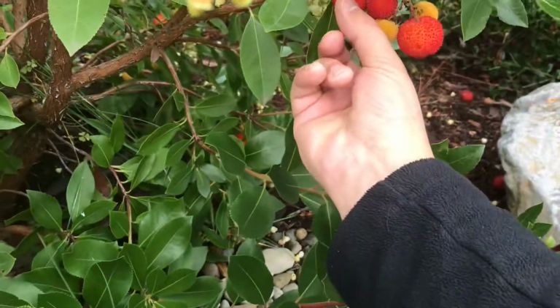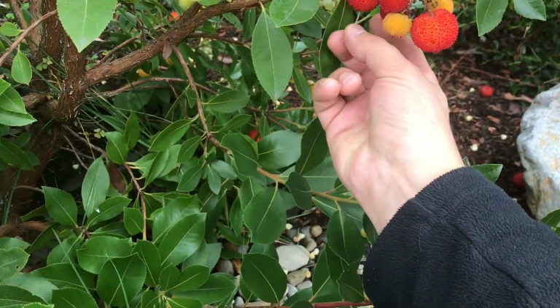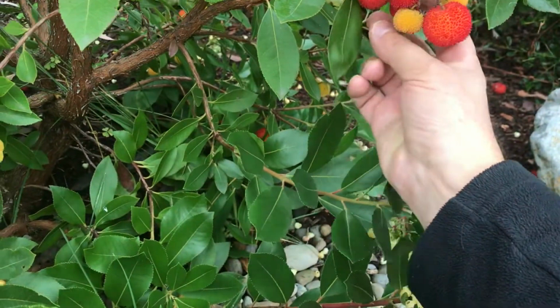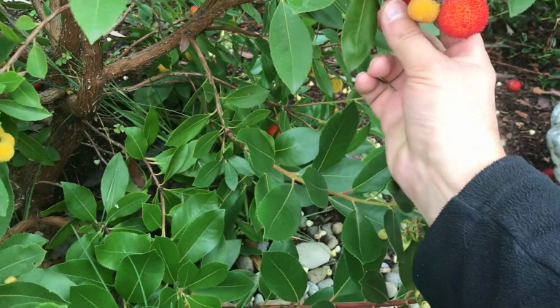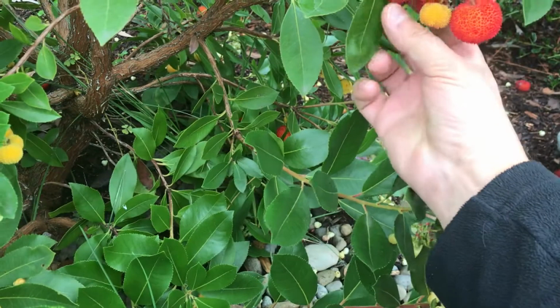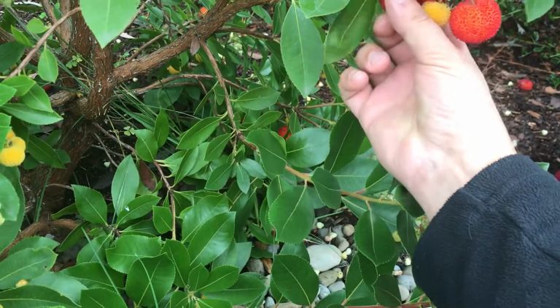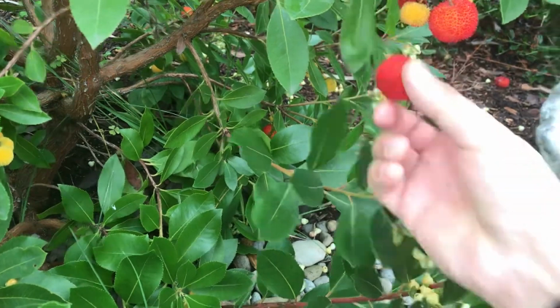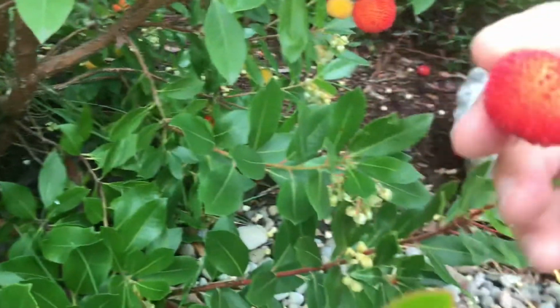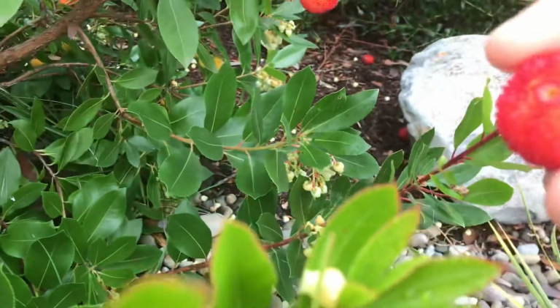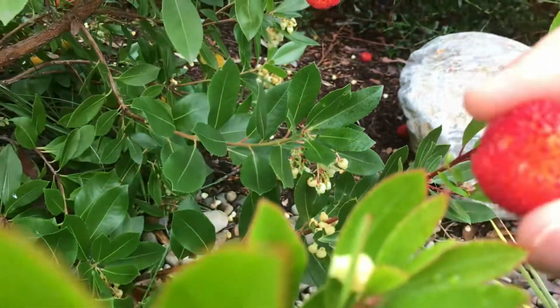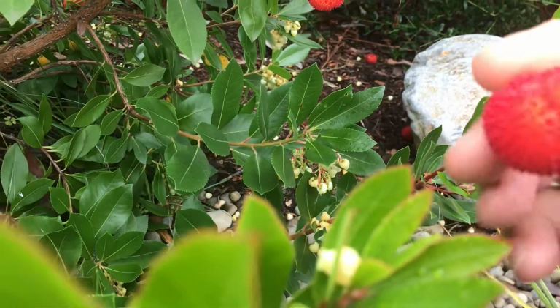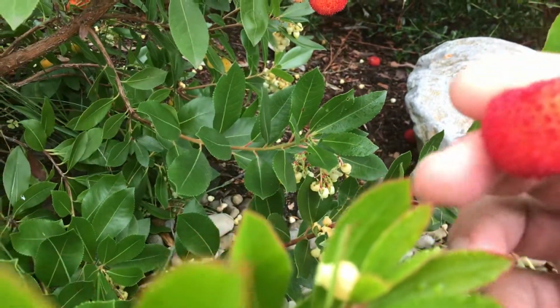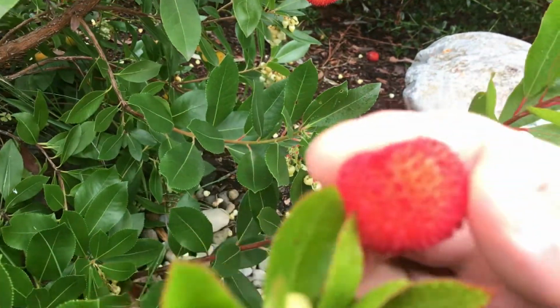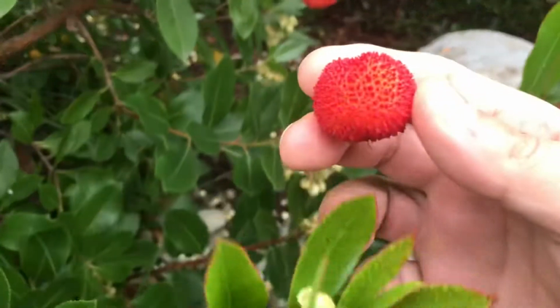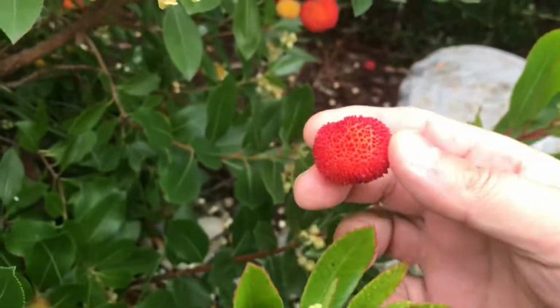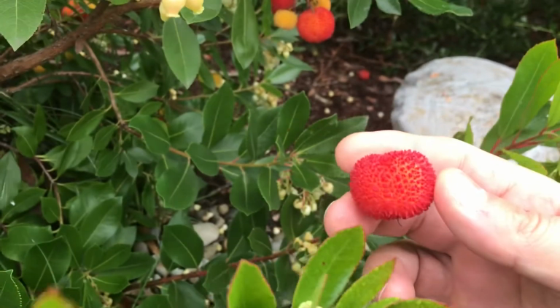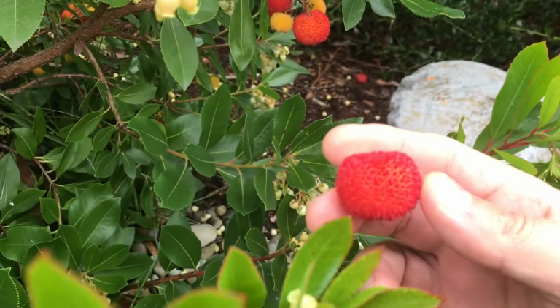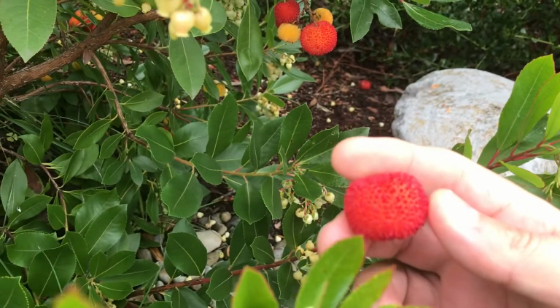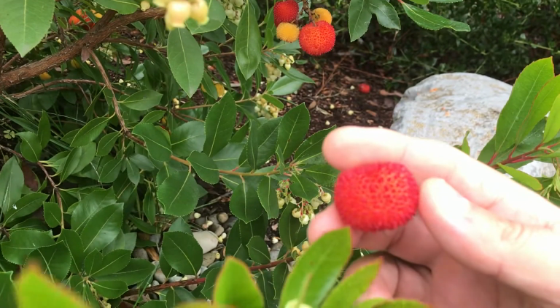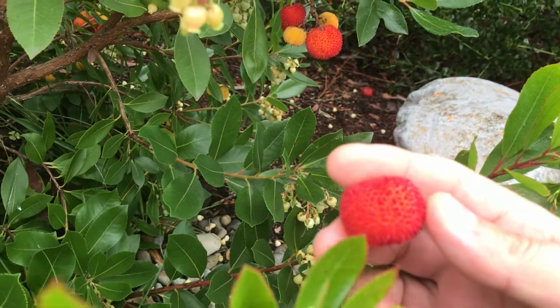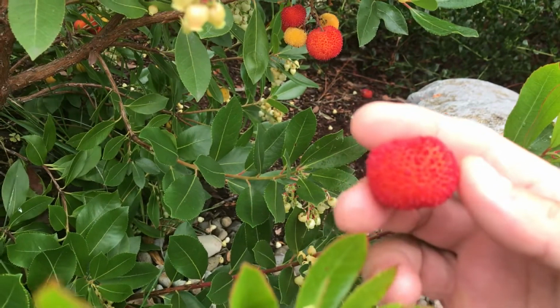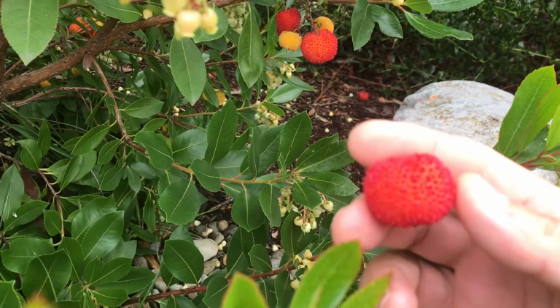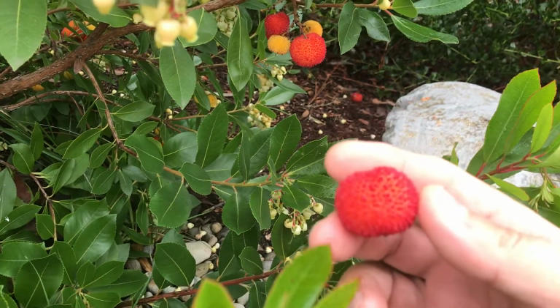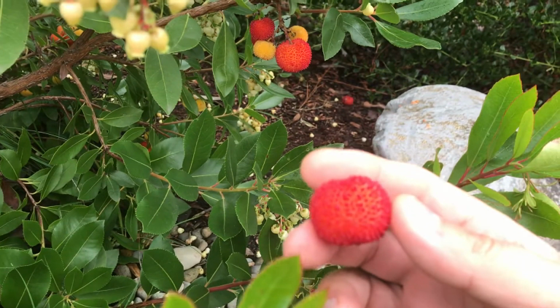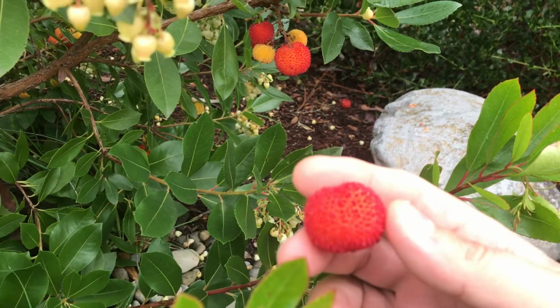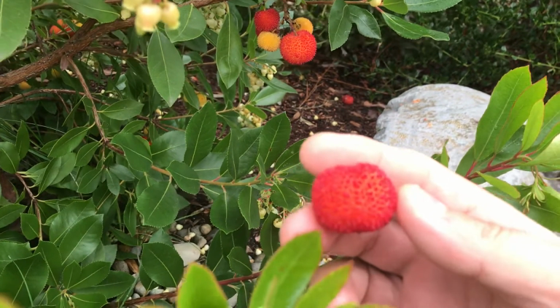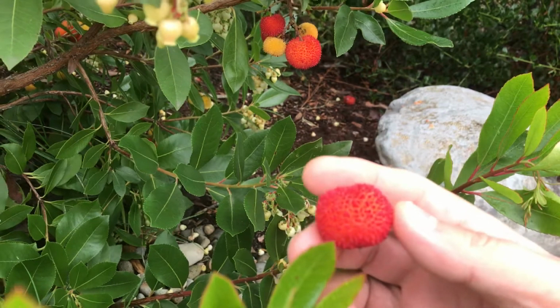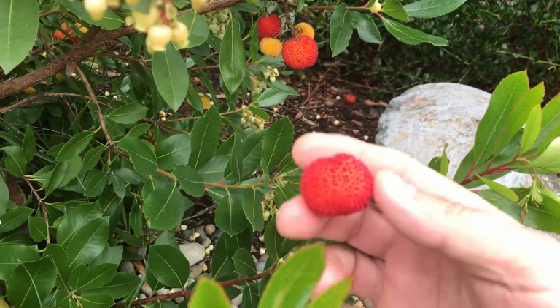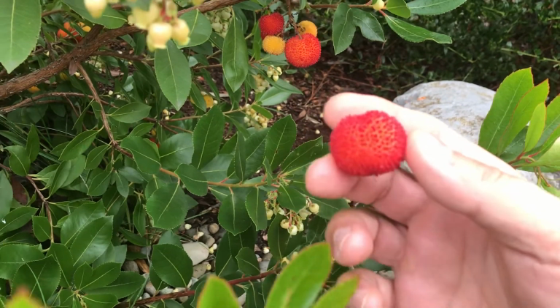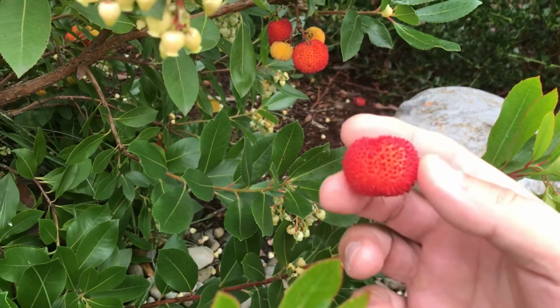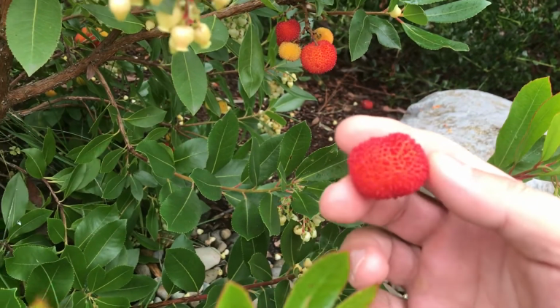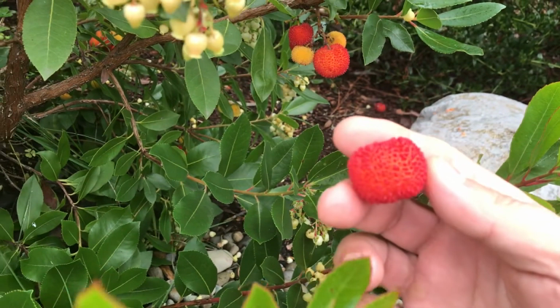I've seen the birds and the squirrels eating these. The redder and softer they are, the sweeter they are. They're not overly sweet — I would consider this more of a survival food.